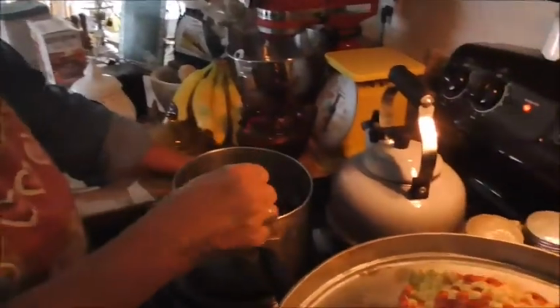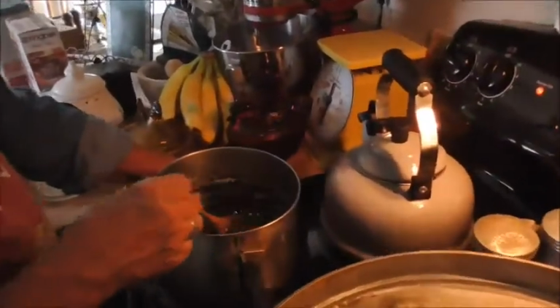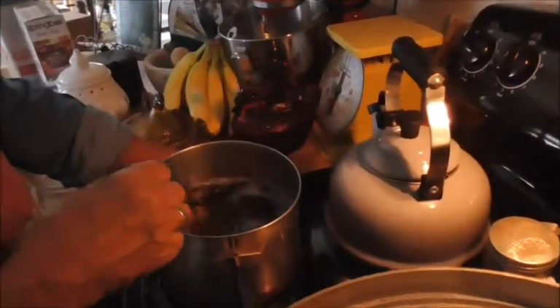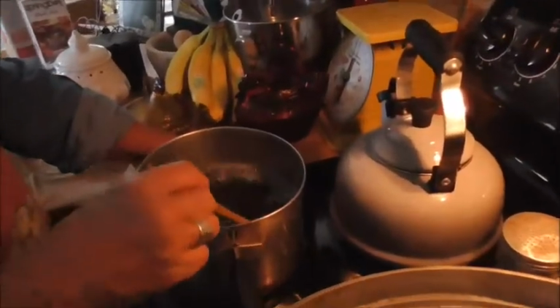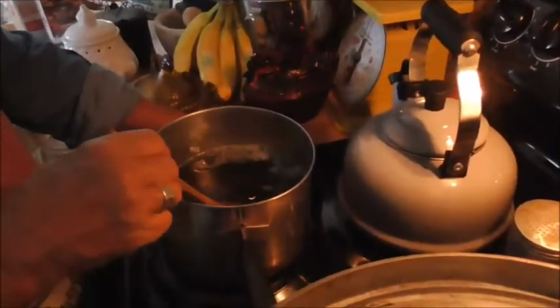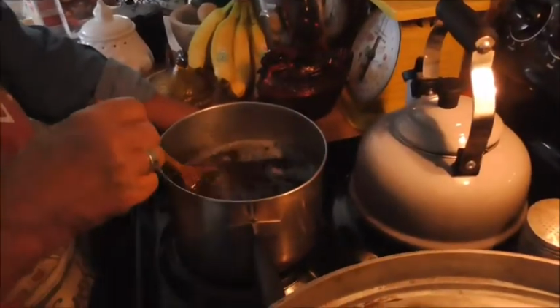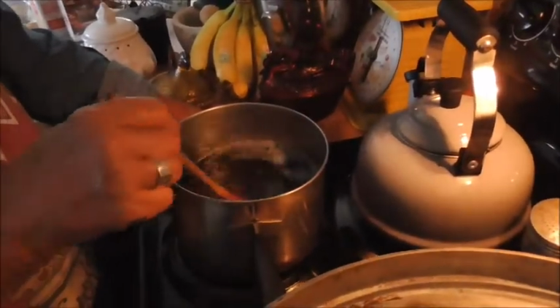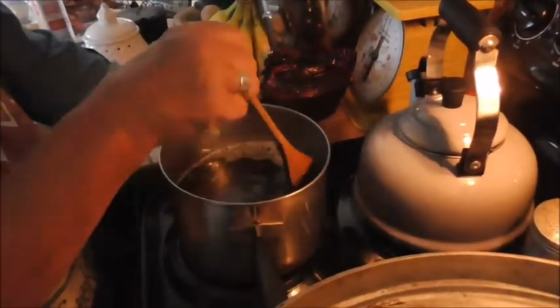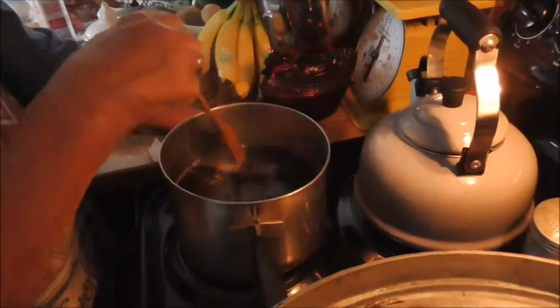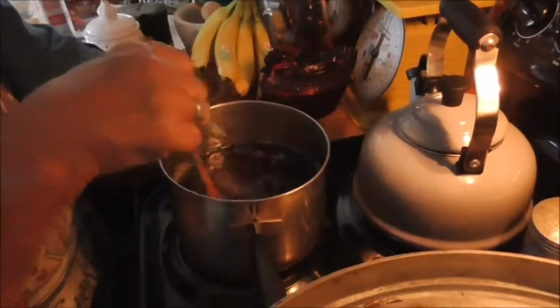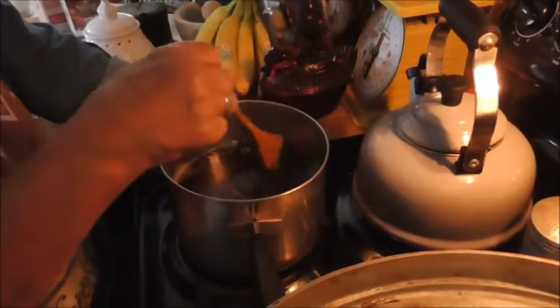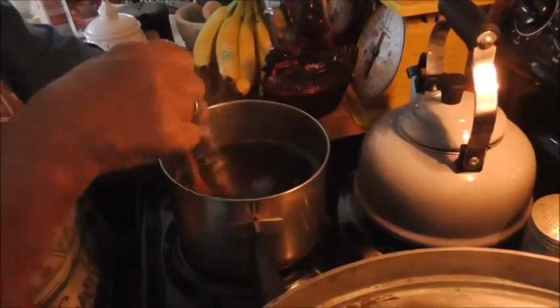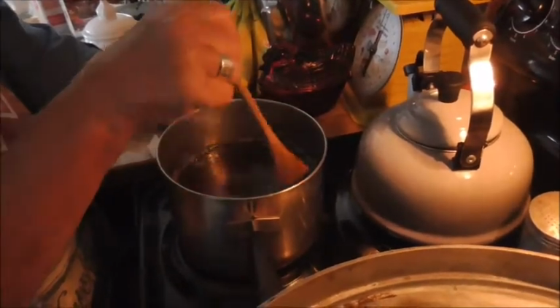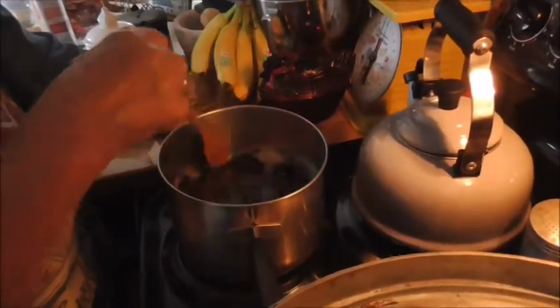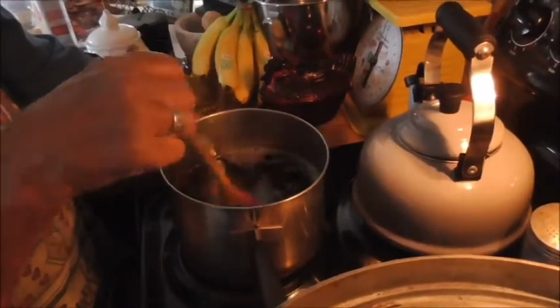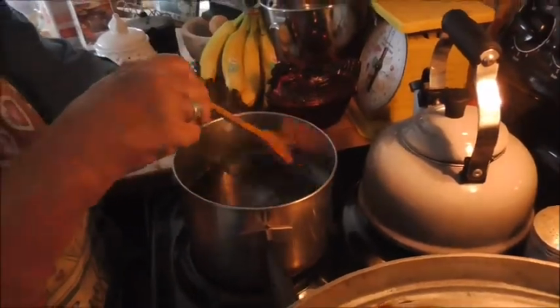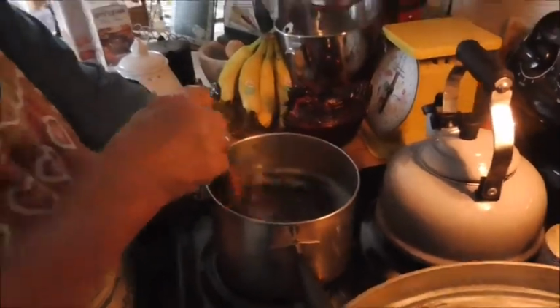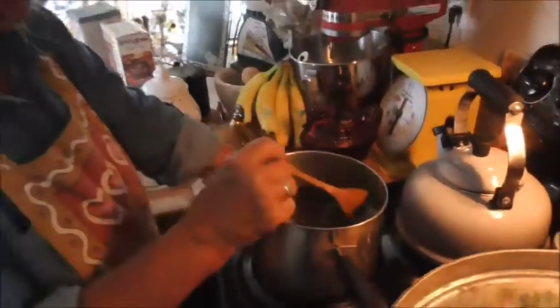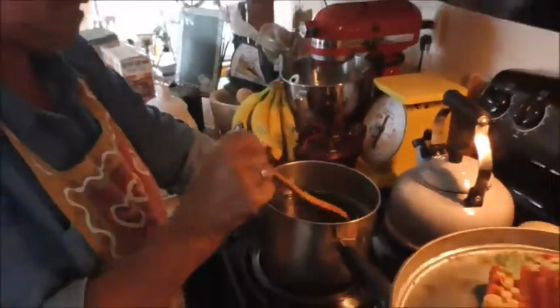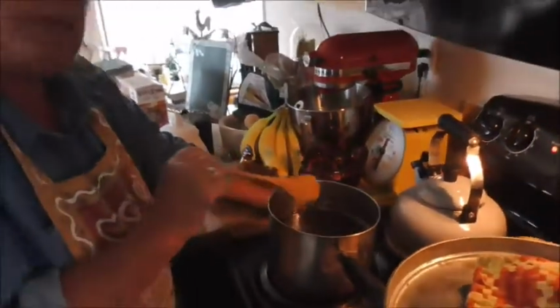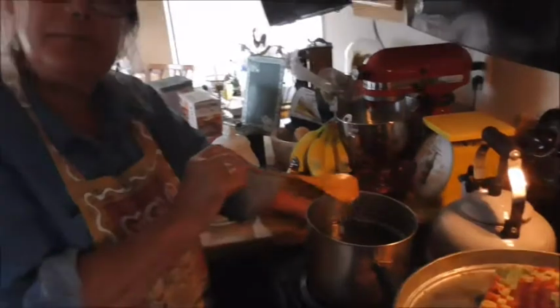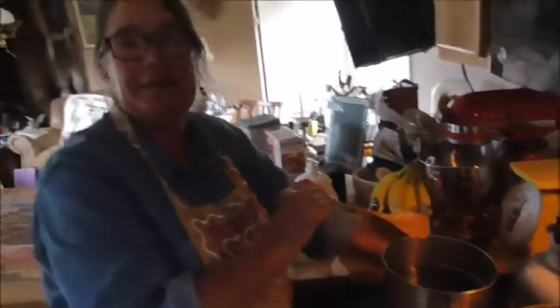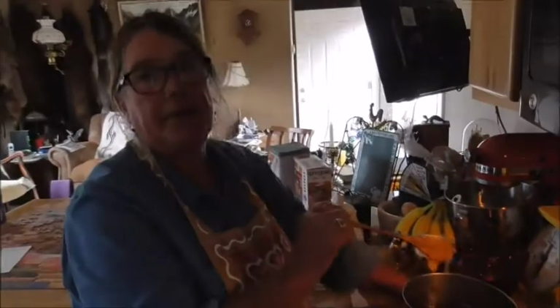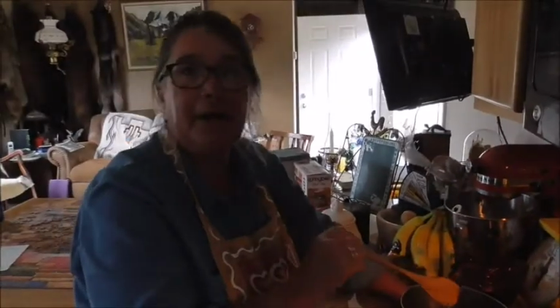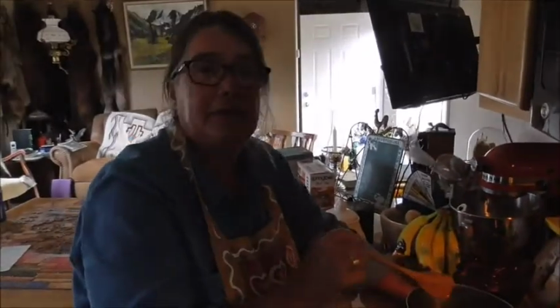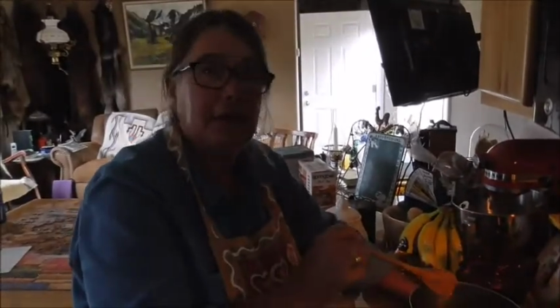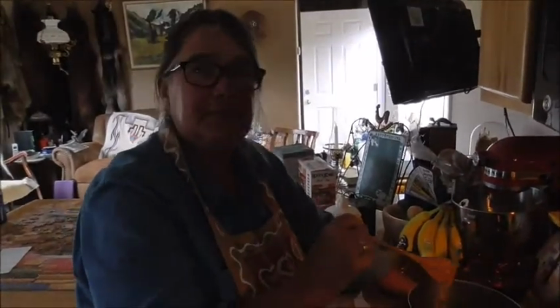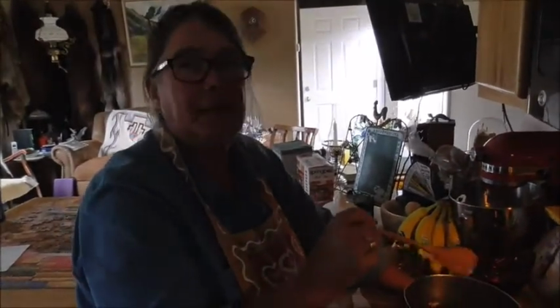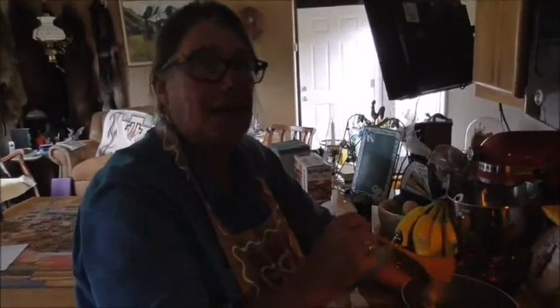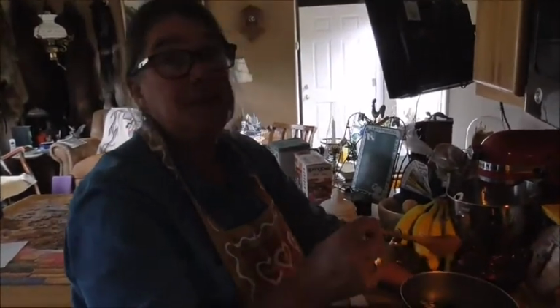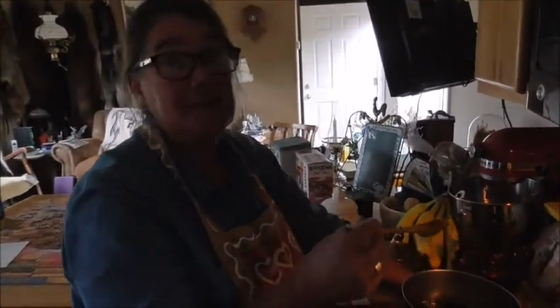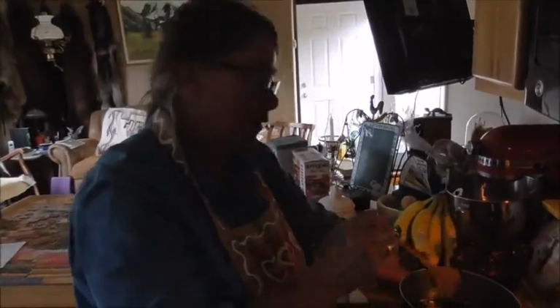Now I've stirred this and it's got more of an amber color to it. I've had people say to reduce the foam on top you can put a slice of butter on it — I've never done that, it does seem kind of odd, but it does reduce the foam.